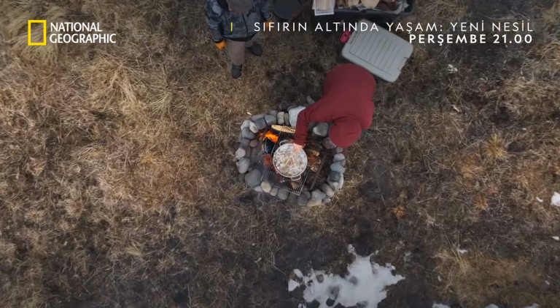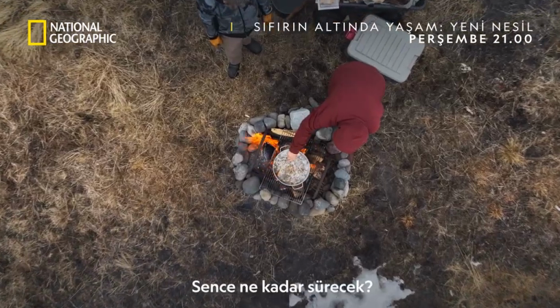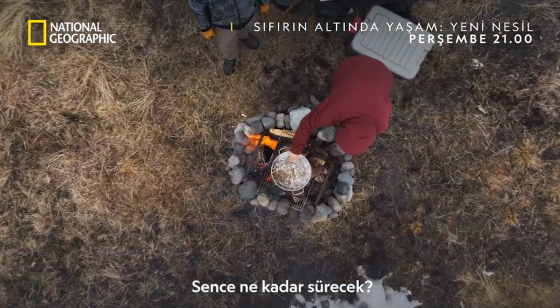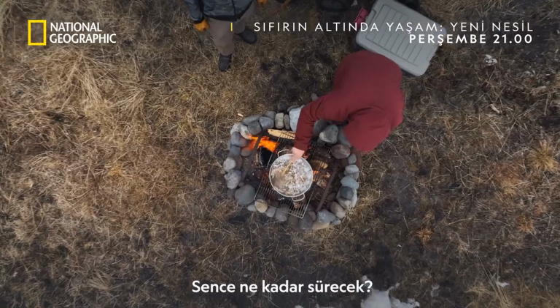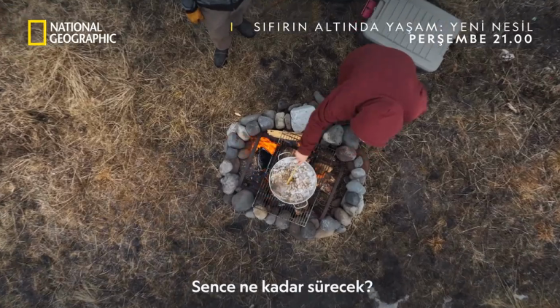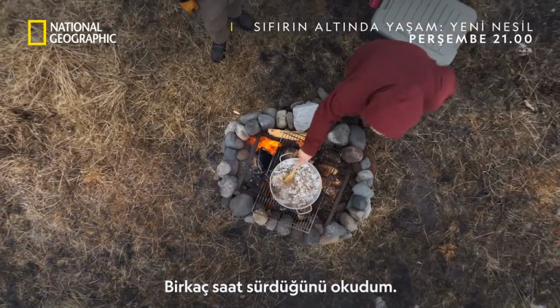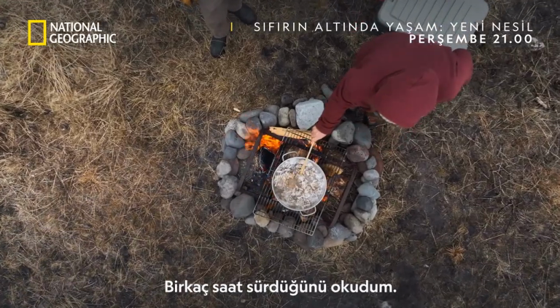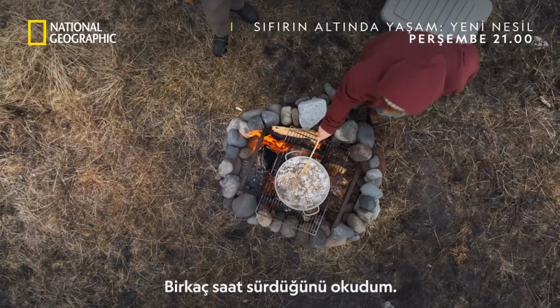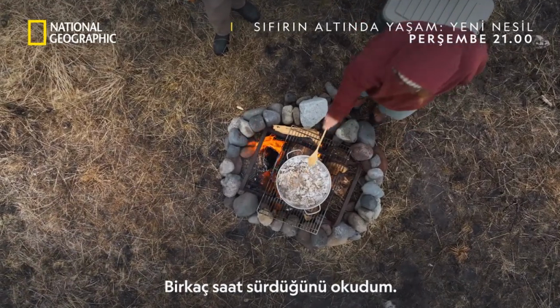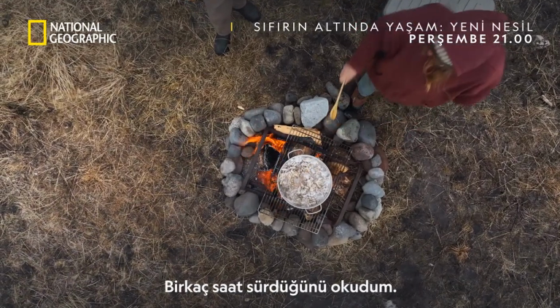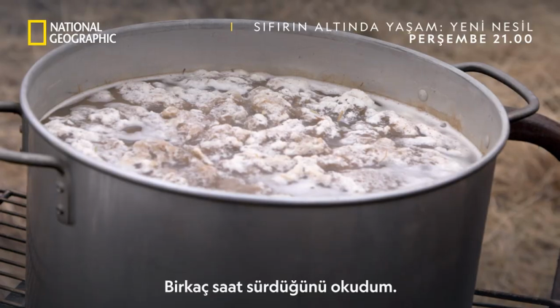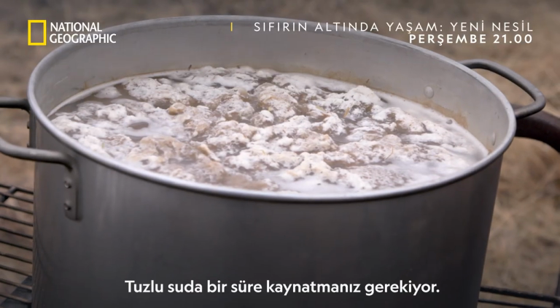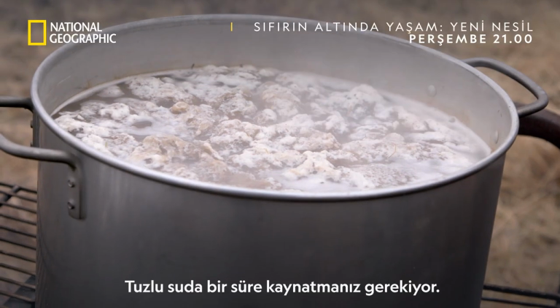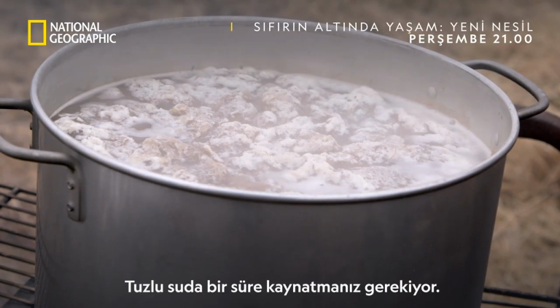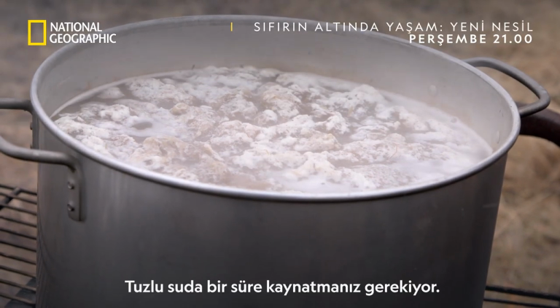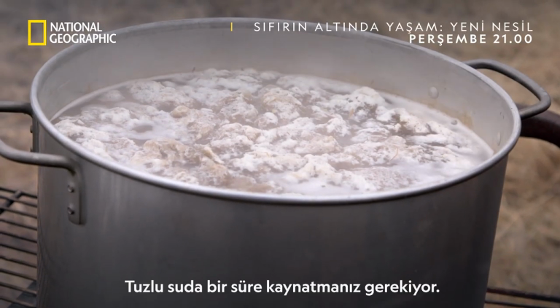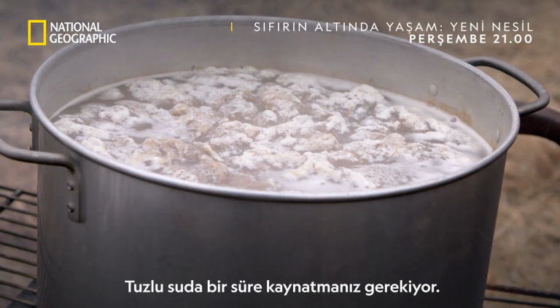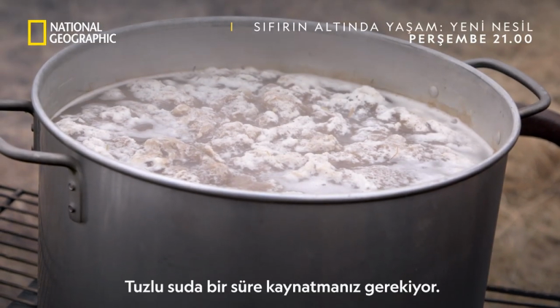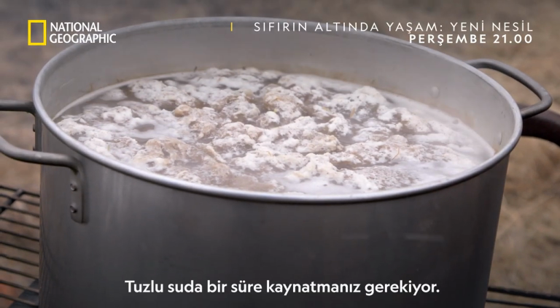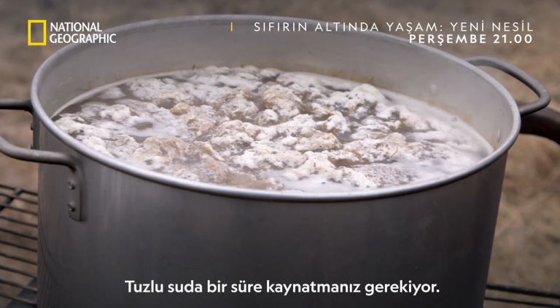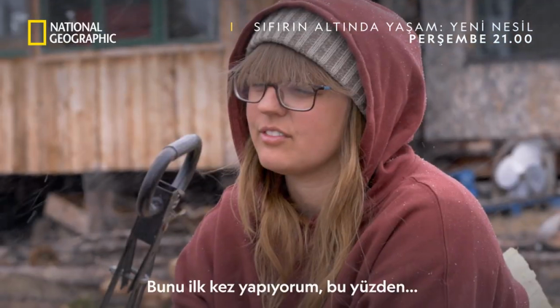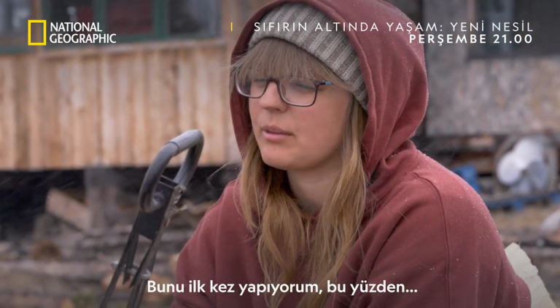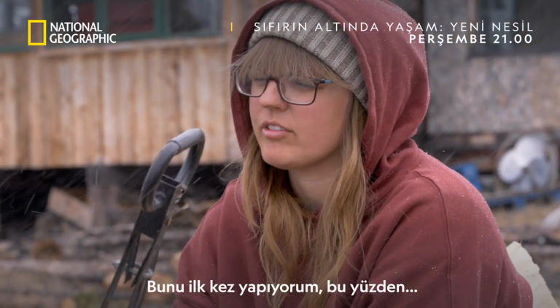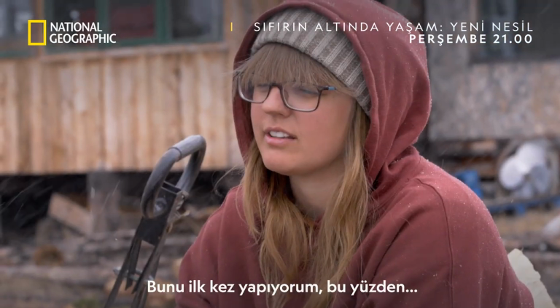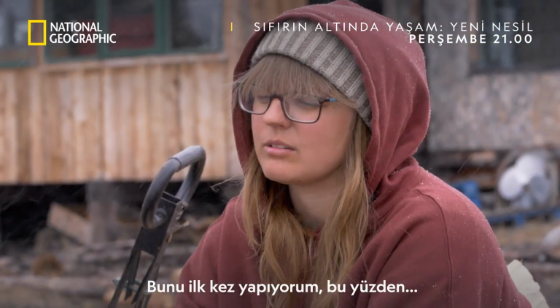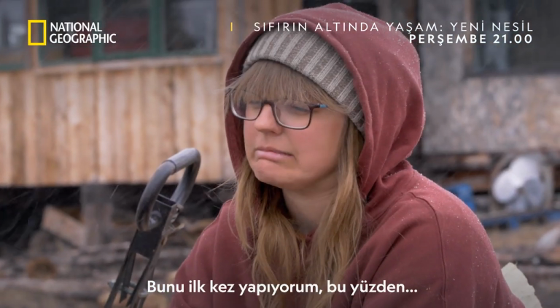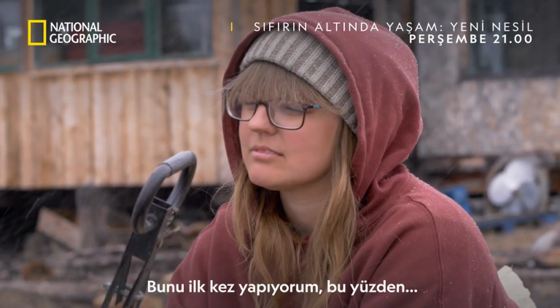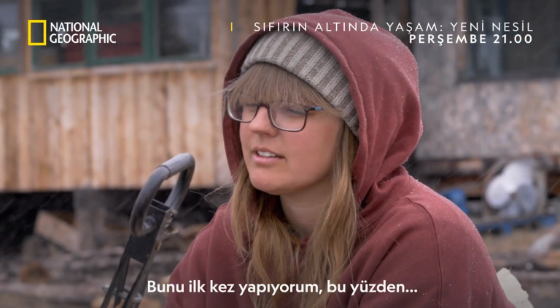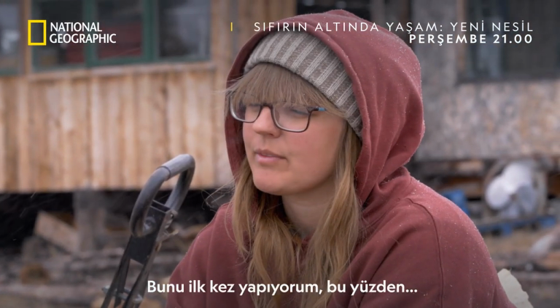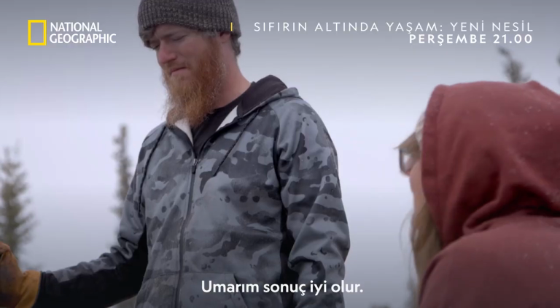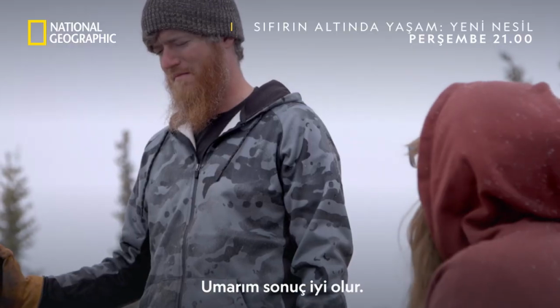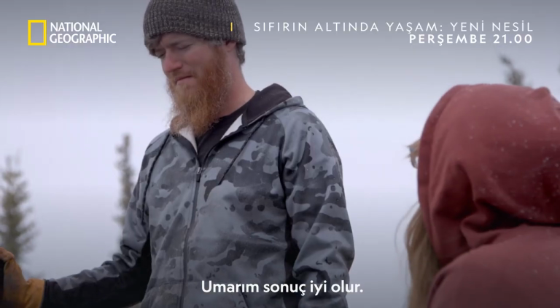How long do you think this is going to take? I read that it takes like a few hours. You've got to boil it for quite some time in some salt water. This is the first time I've ever done it, so hopefully it turns out okay.